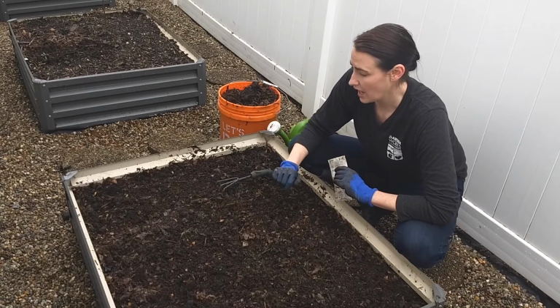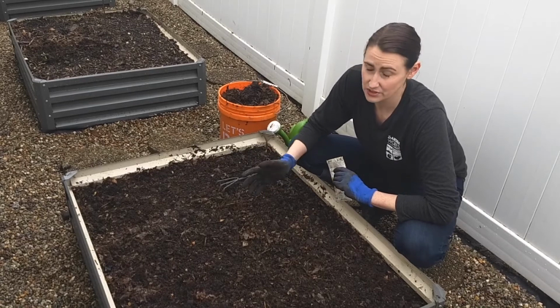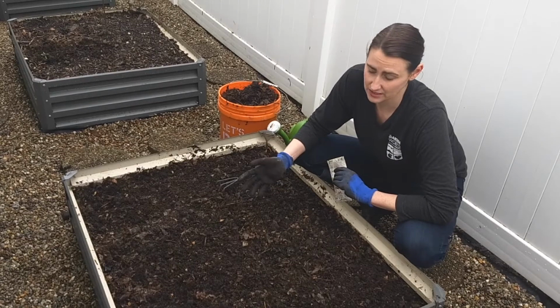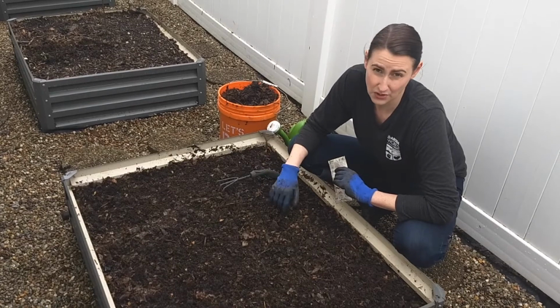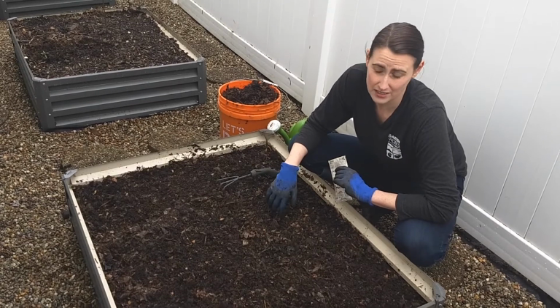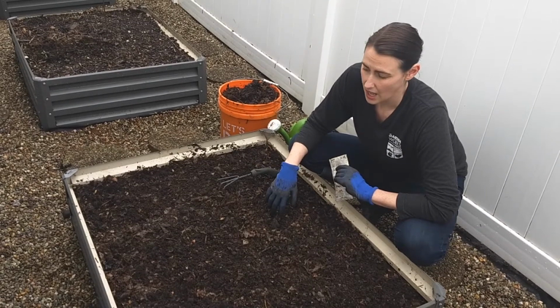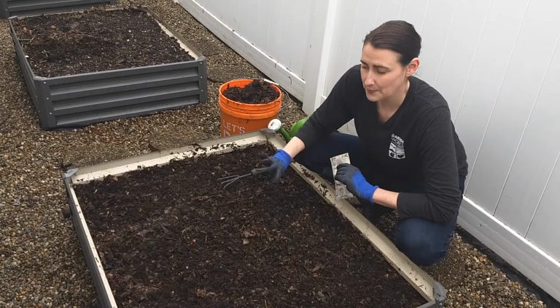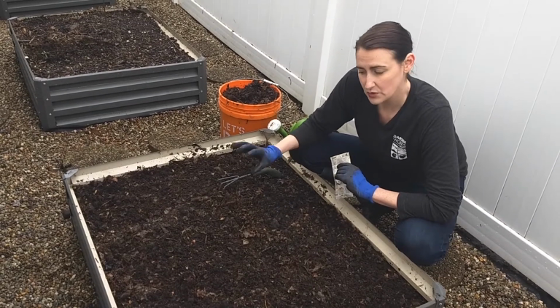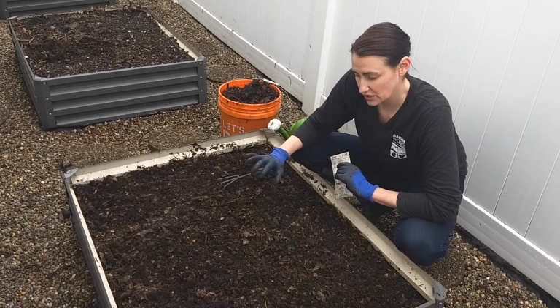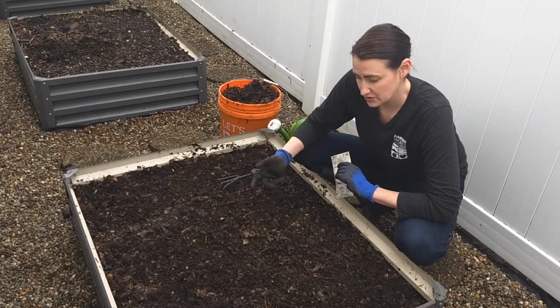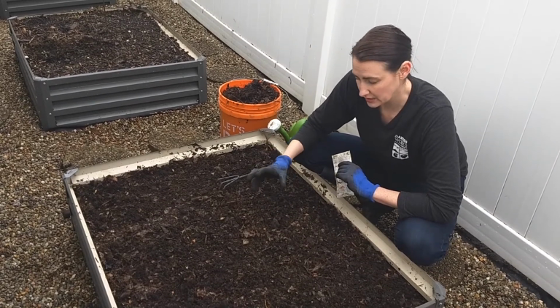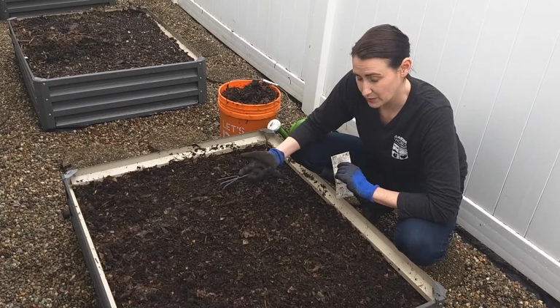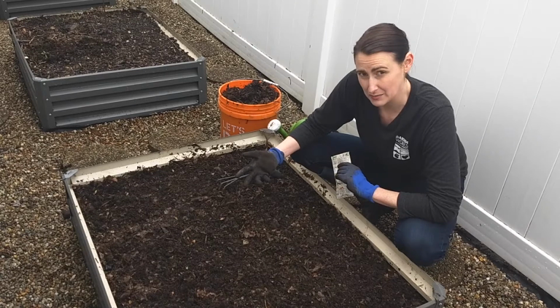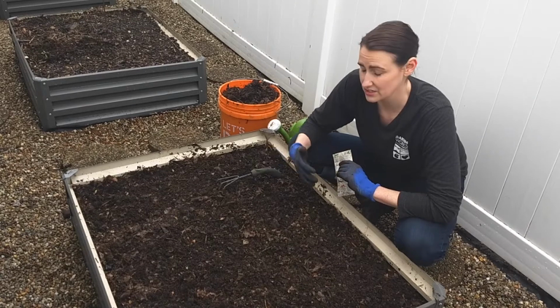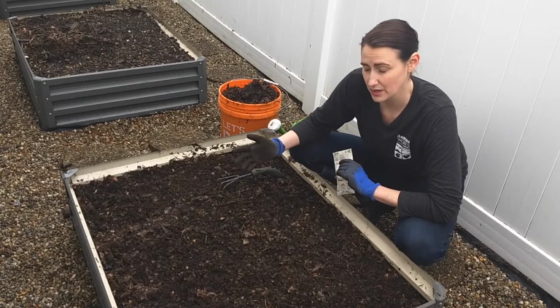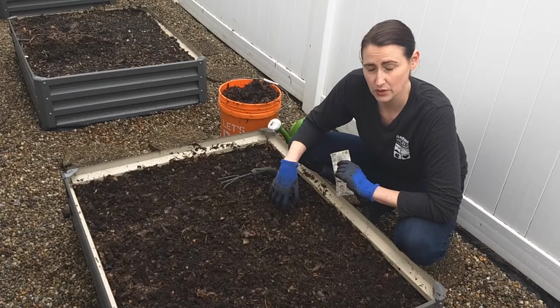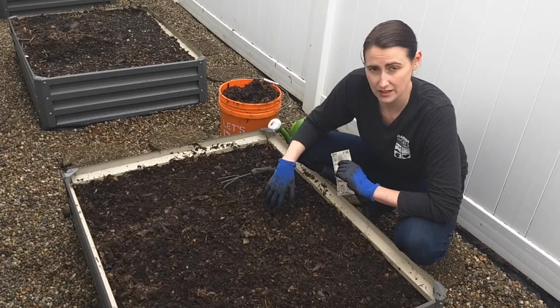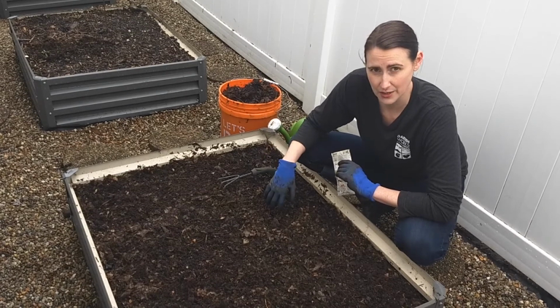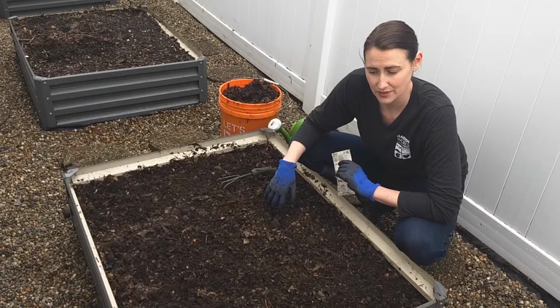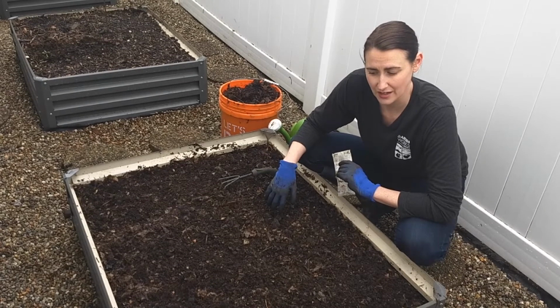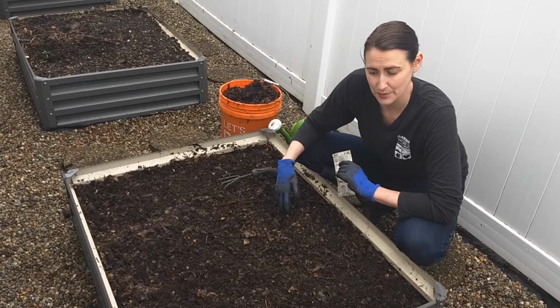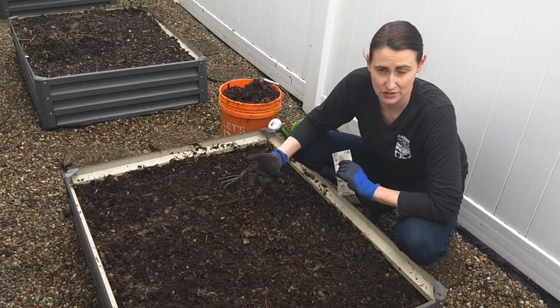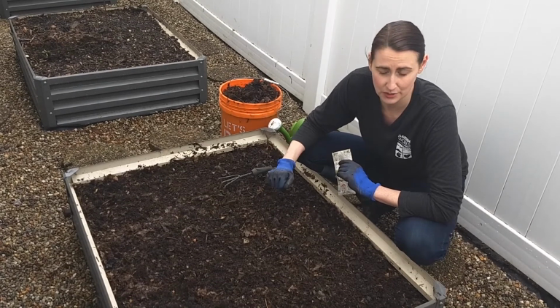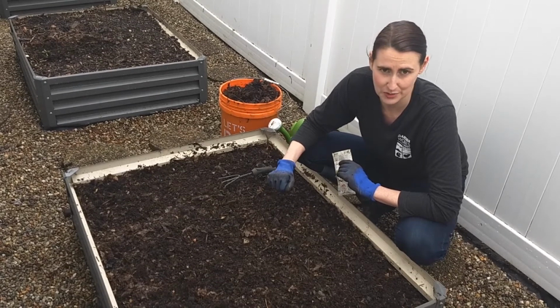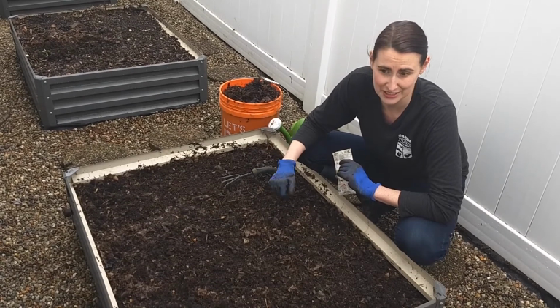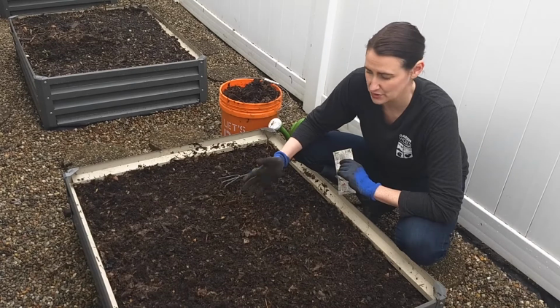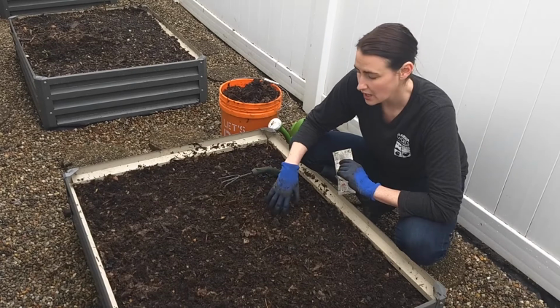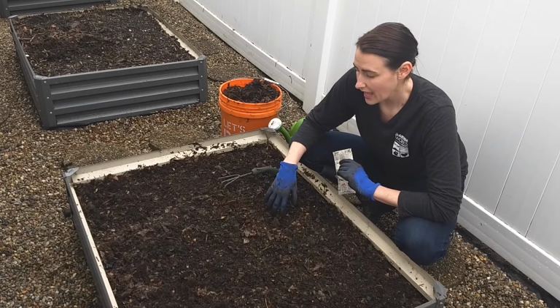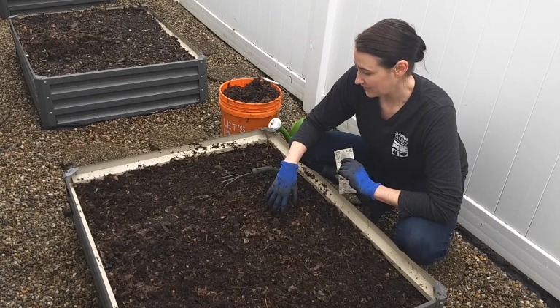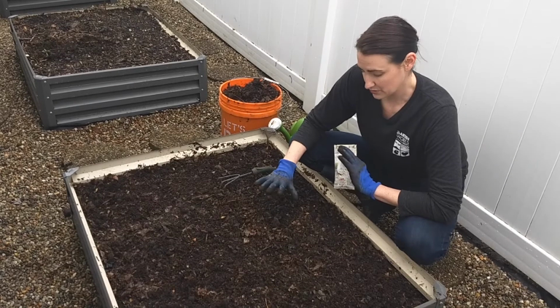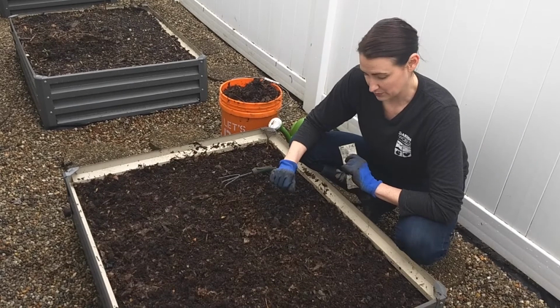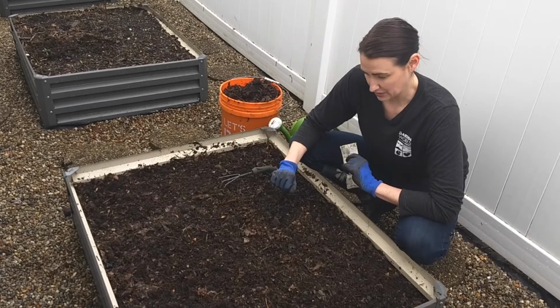It certainly doesn't have to go to waste. If you do turn it into the soil, all that organic matter is just even better for the plants that you eventually plant in here — the vegetables and flowers, or whatever you plant in here.